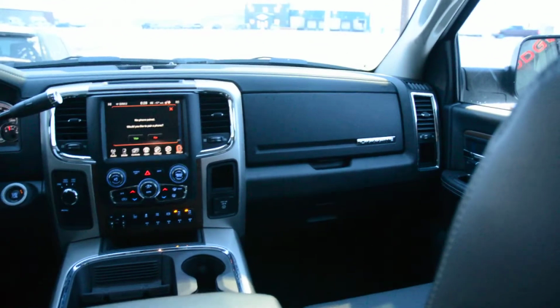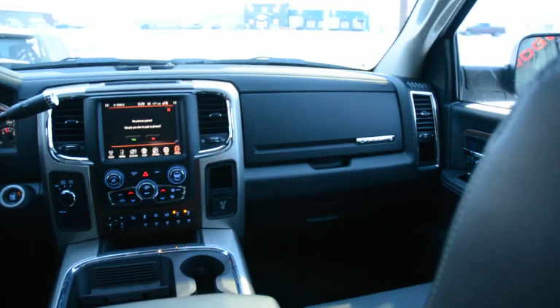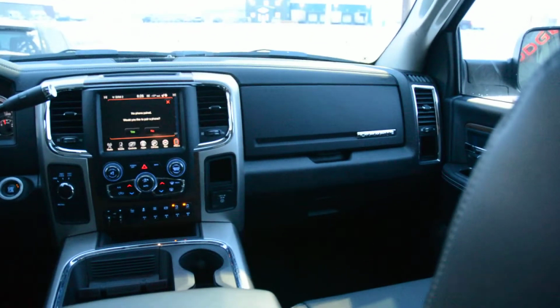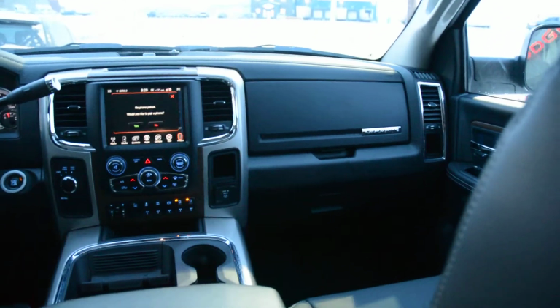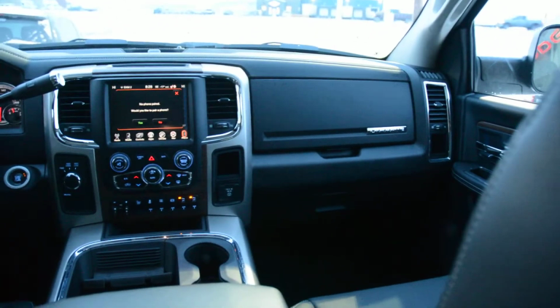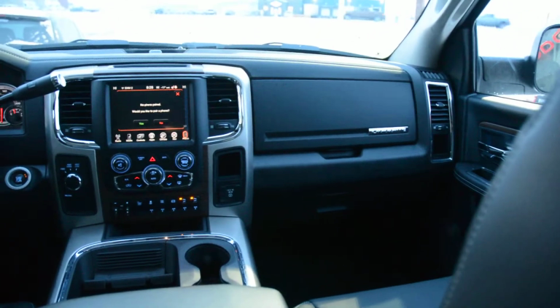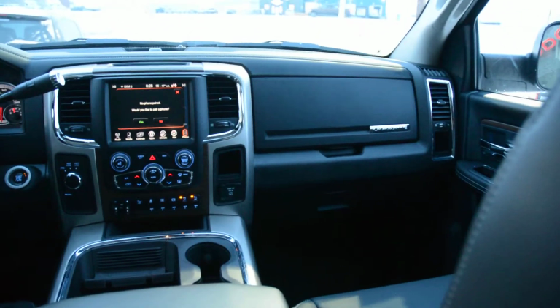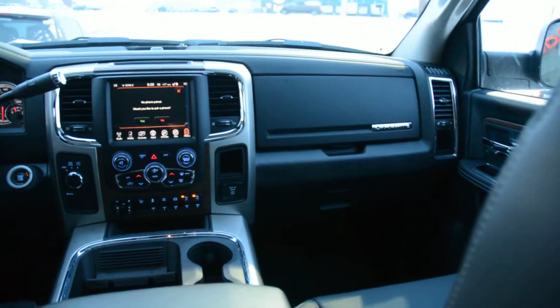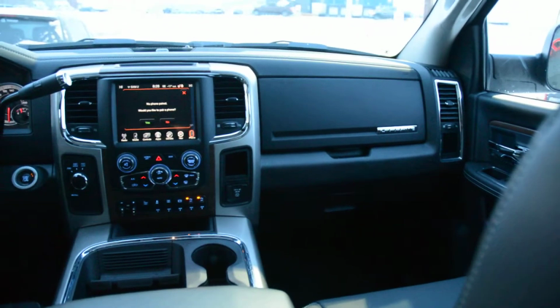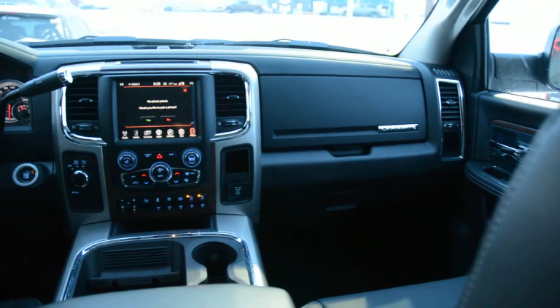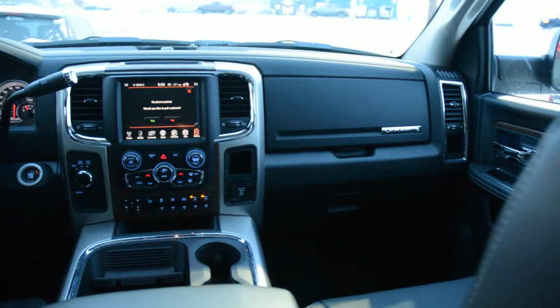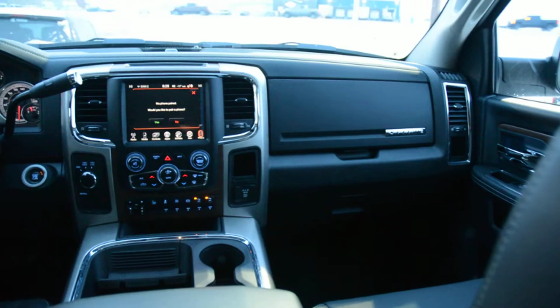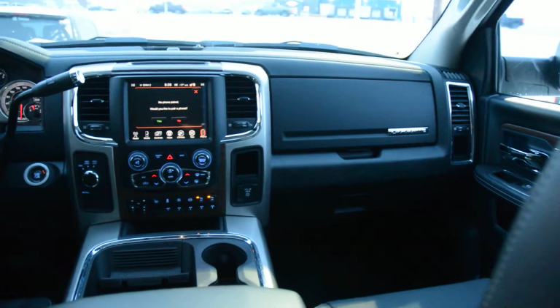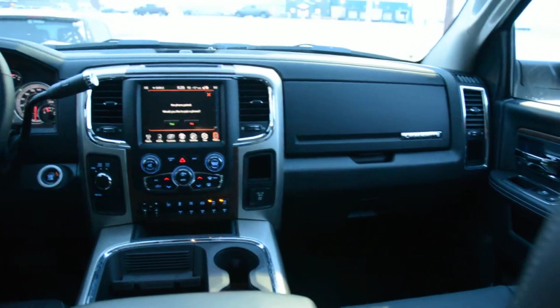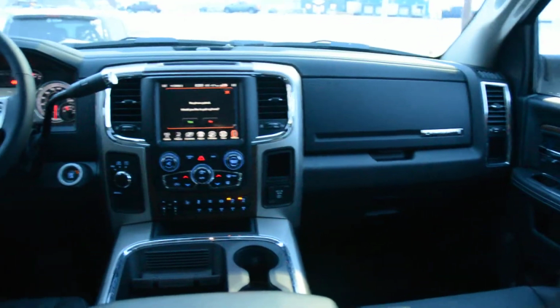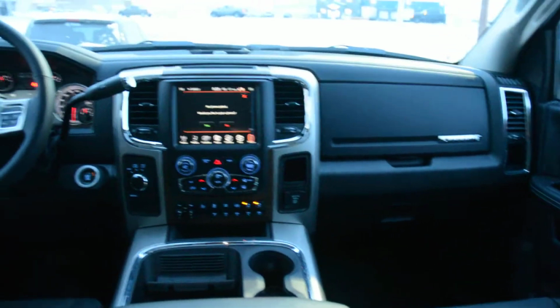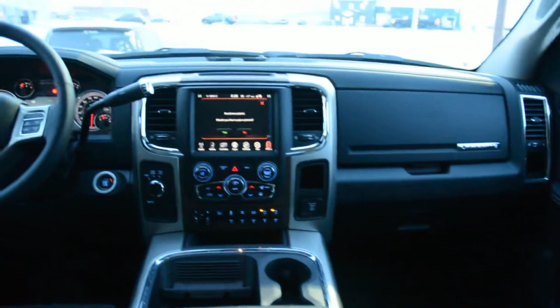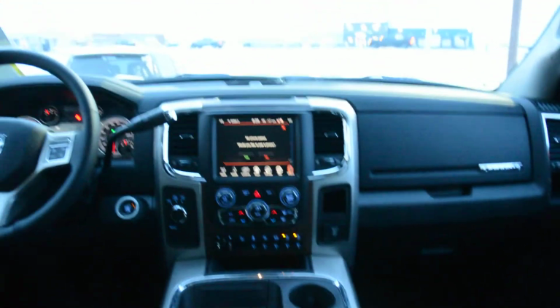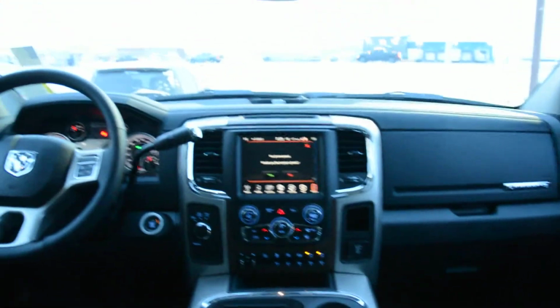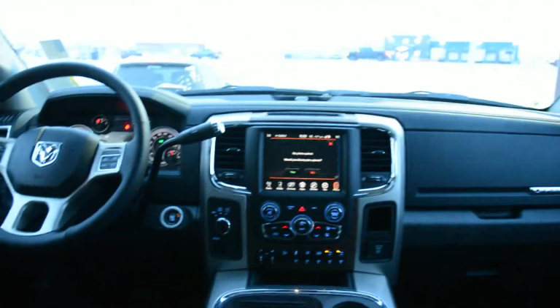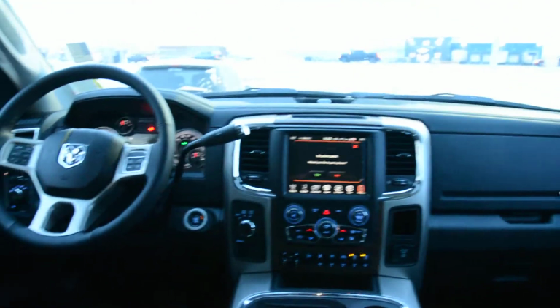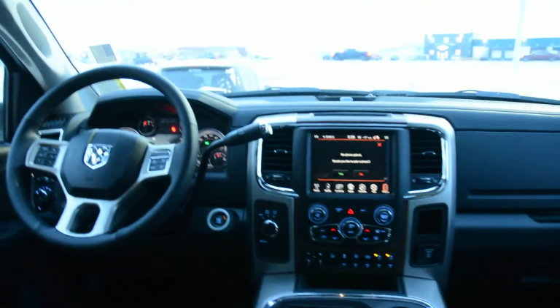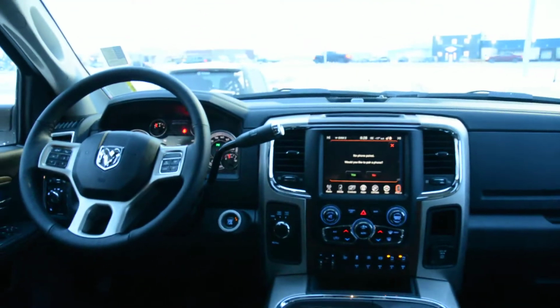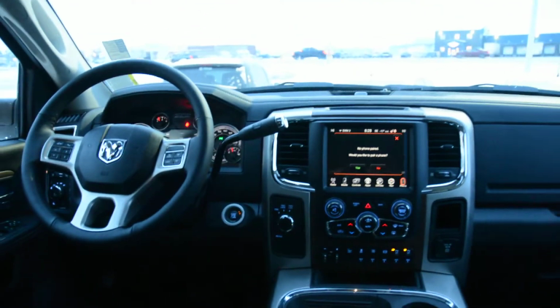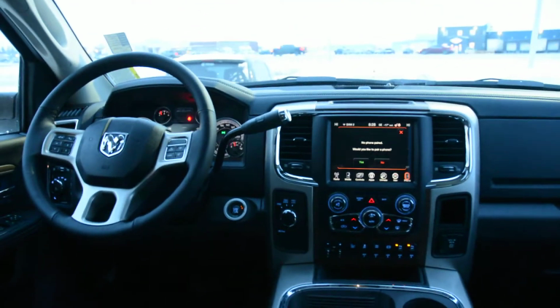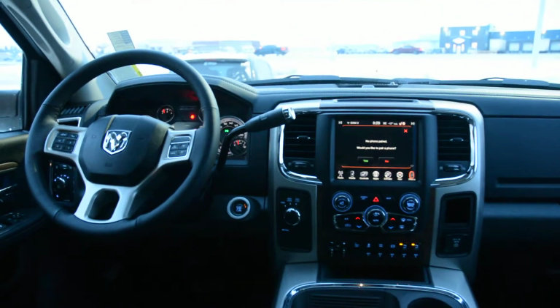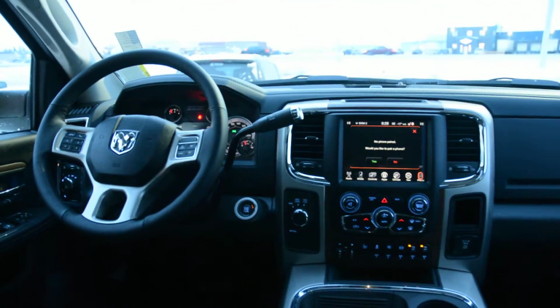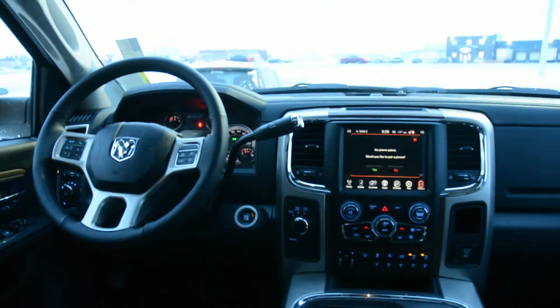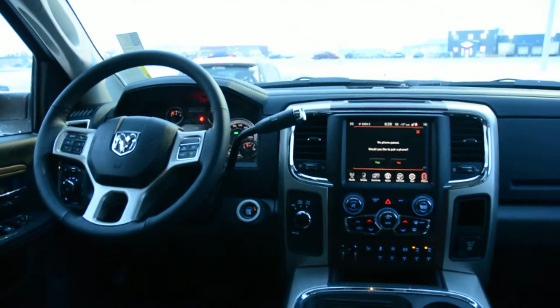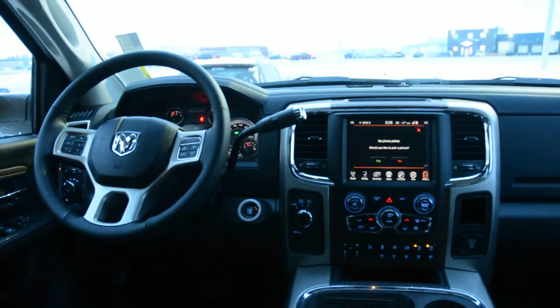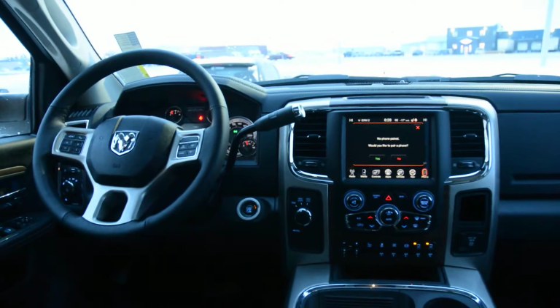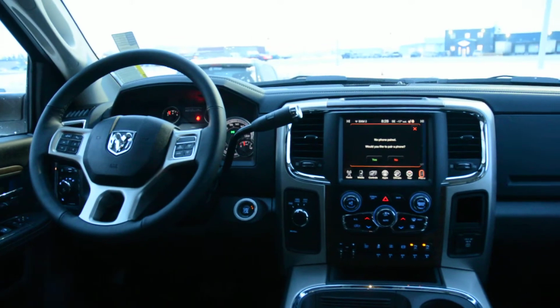So you can see this Ram 2500 unit is loaded with a lot of great features. If you have any other questions about the model, please feel free to give us a call at 780-826-2999.